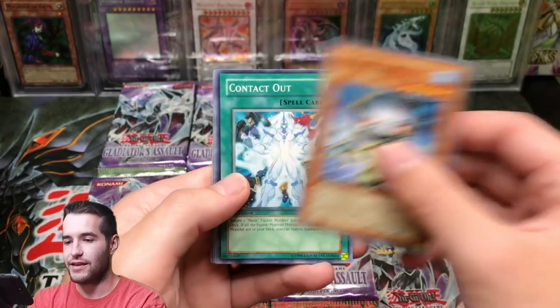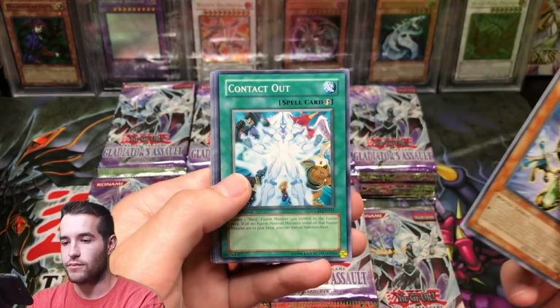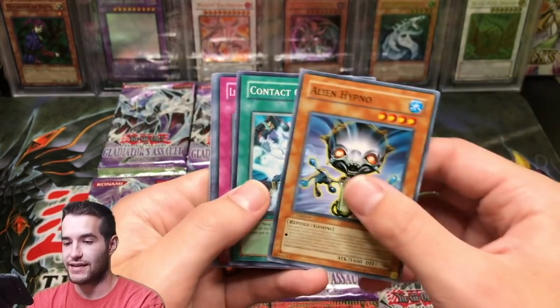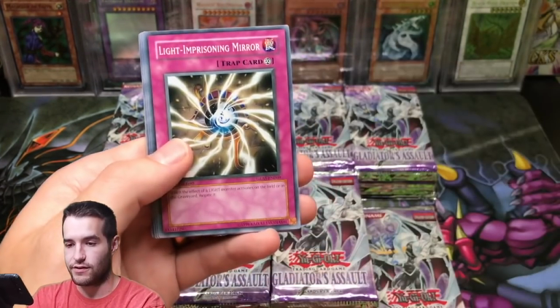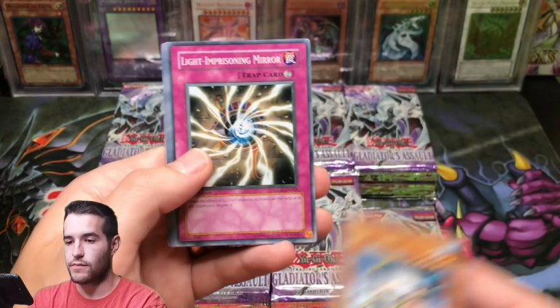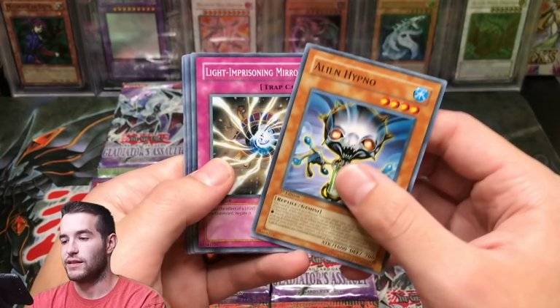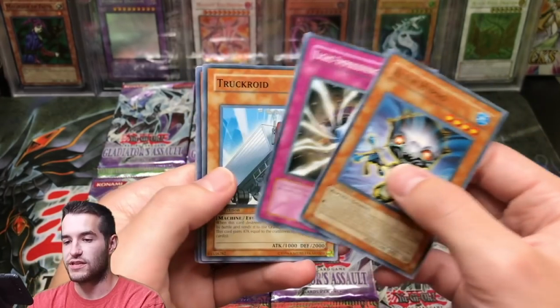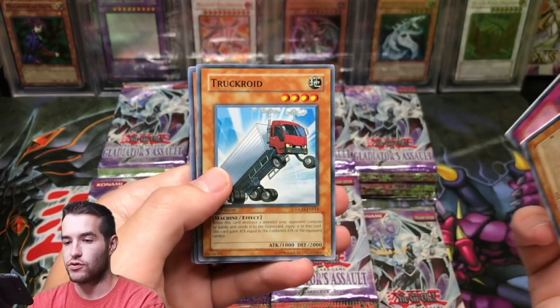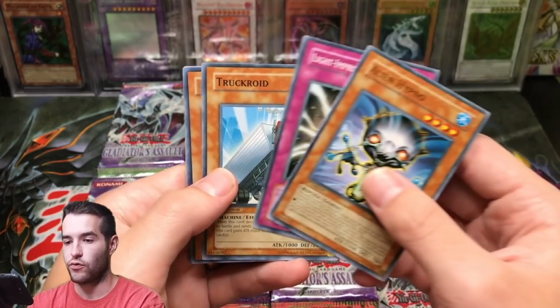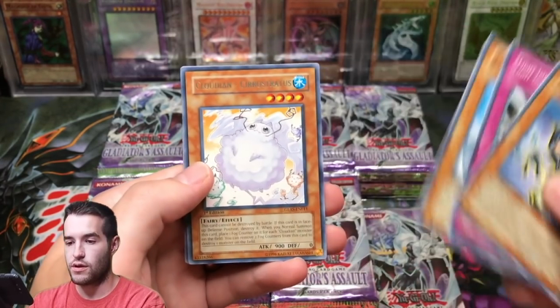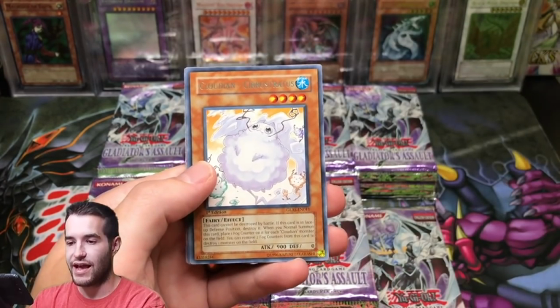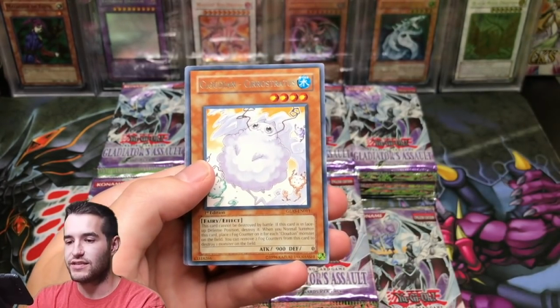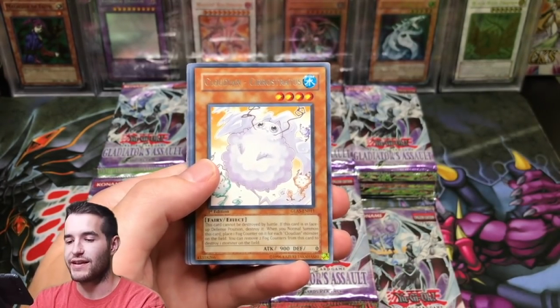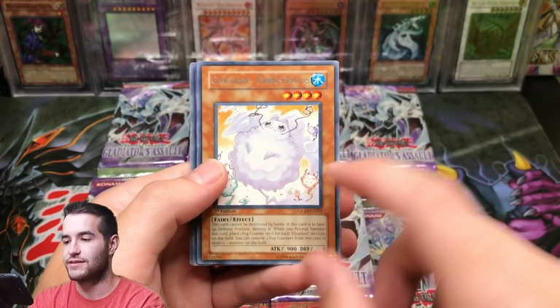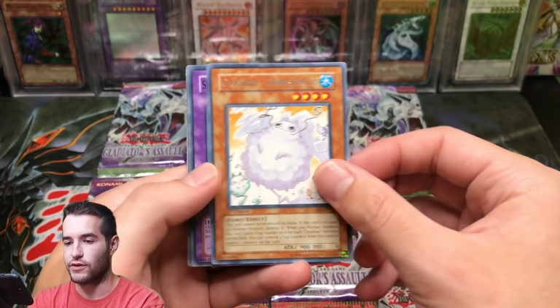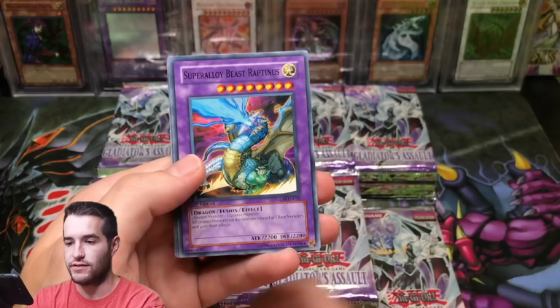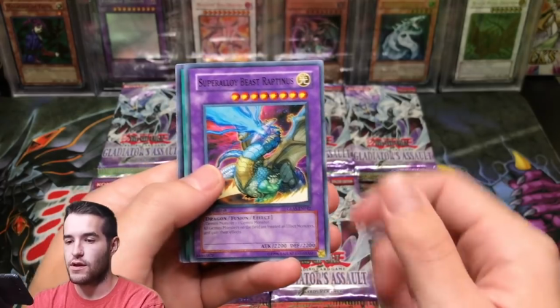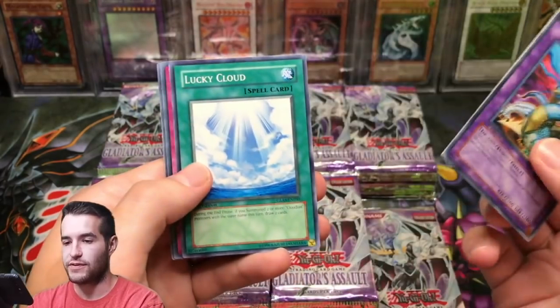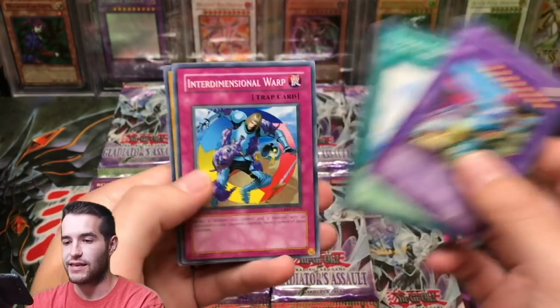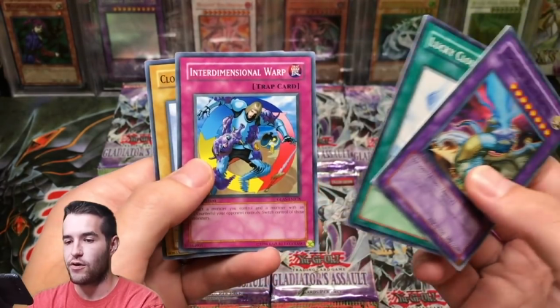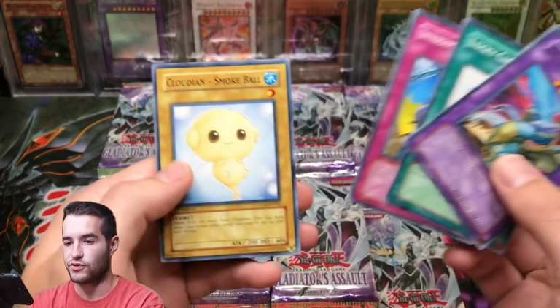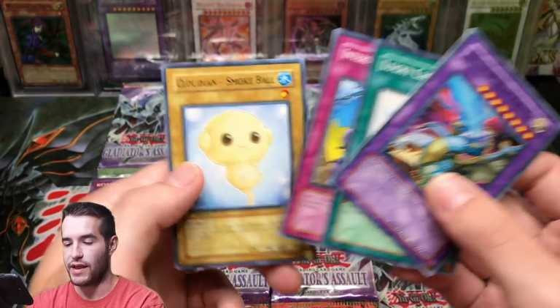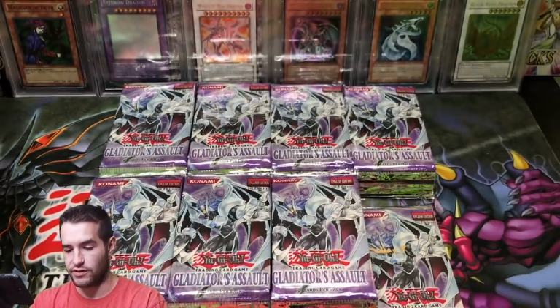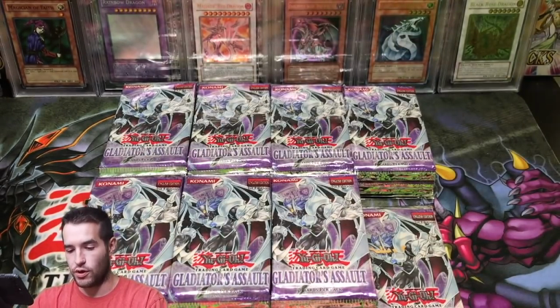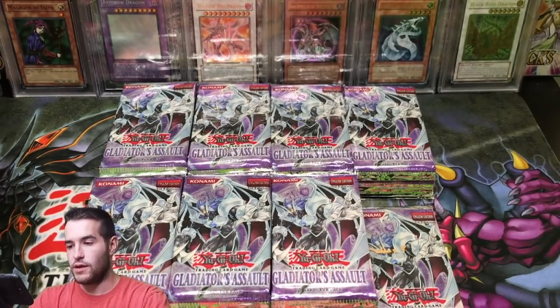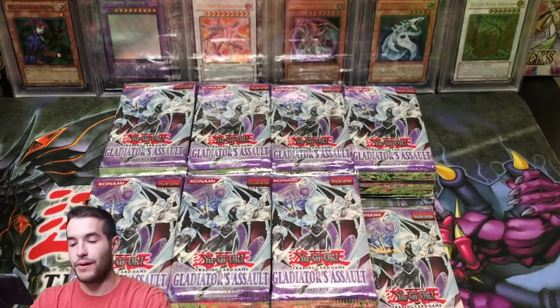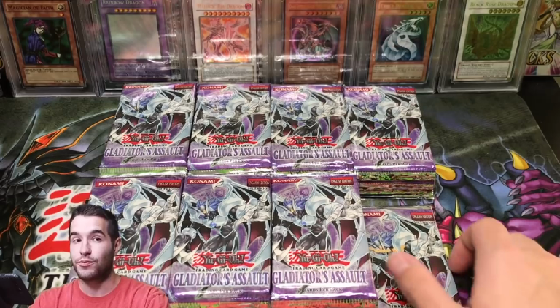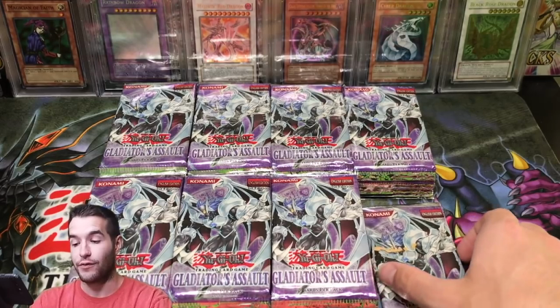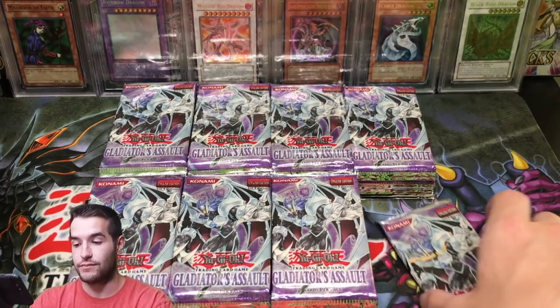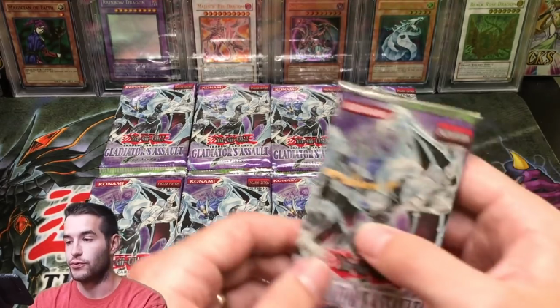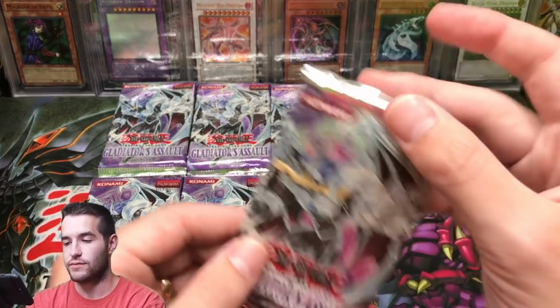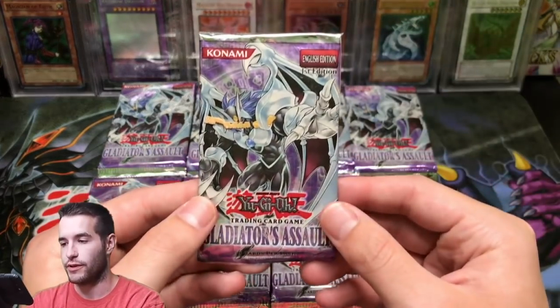Alien Hypno, Contact Out — good. Light Imprisoning Mirror, Truck Royd, Cloudian Serostratus — I think this is one of the good Cloudians. Raptinus, Lucky Cloud, Interdimensional Warp, and Cloudian Smoke Ball. So our pile is pretty high, we're getting some decent pulls — can't complain.